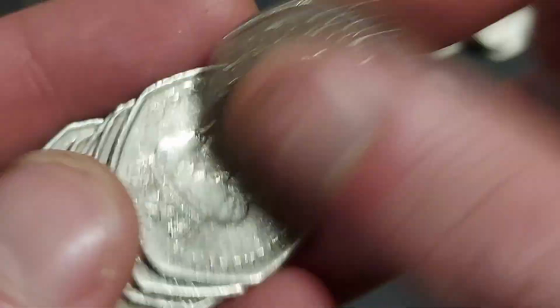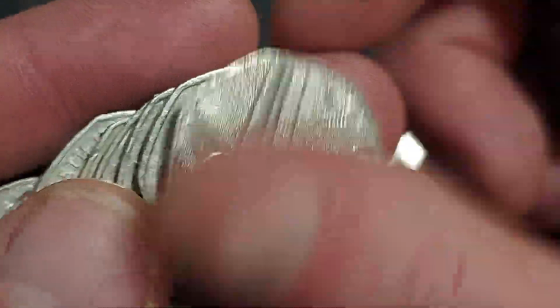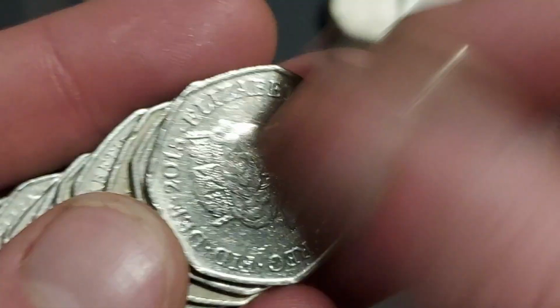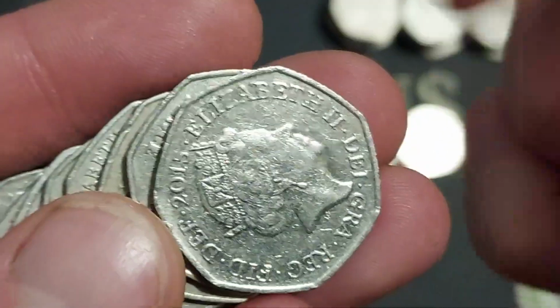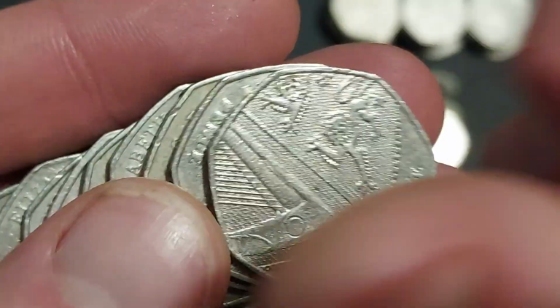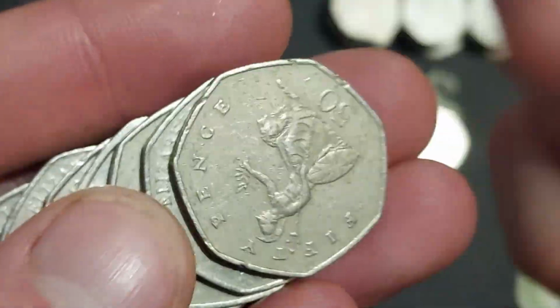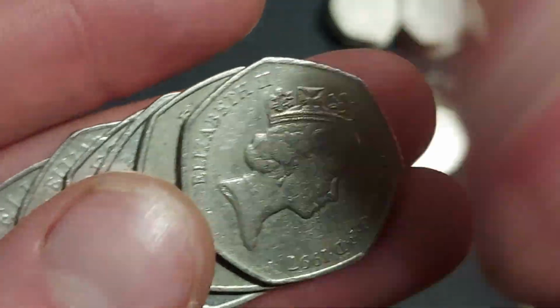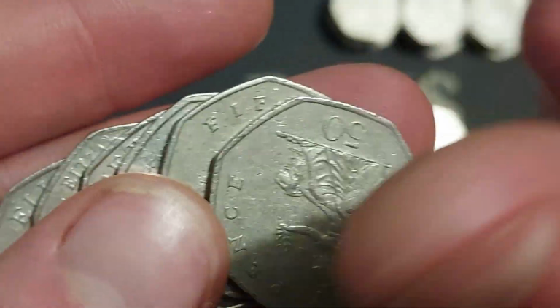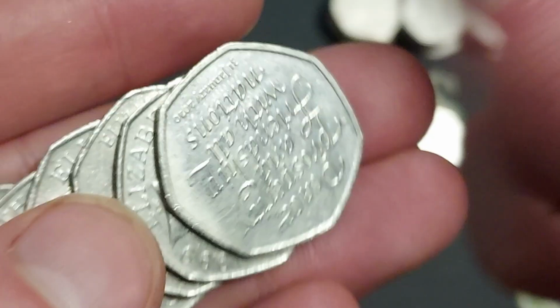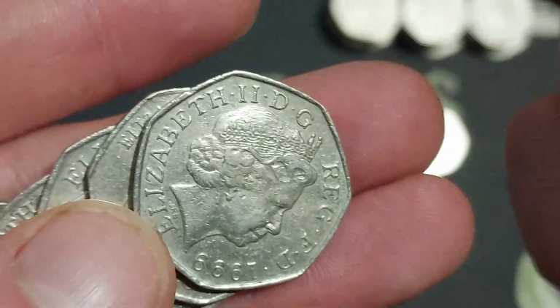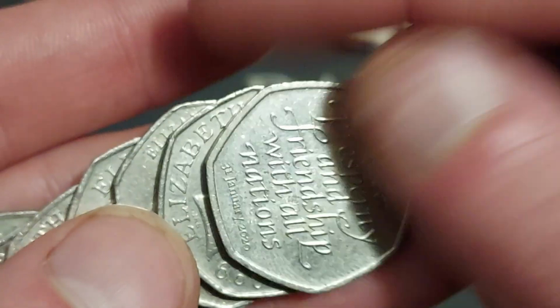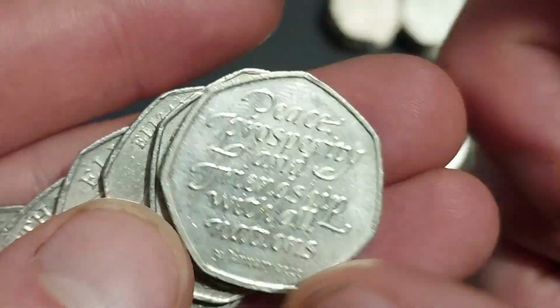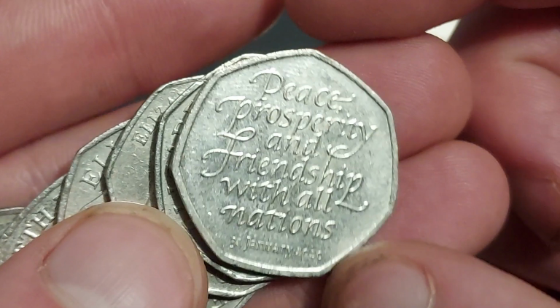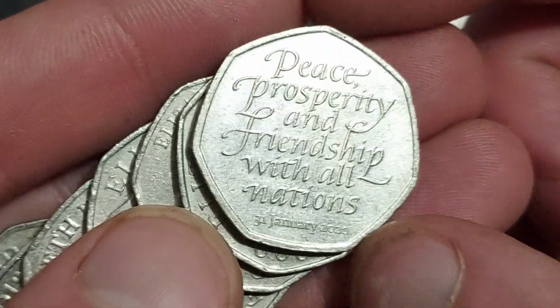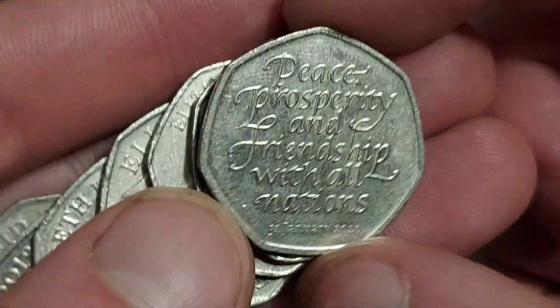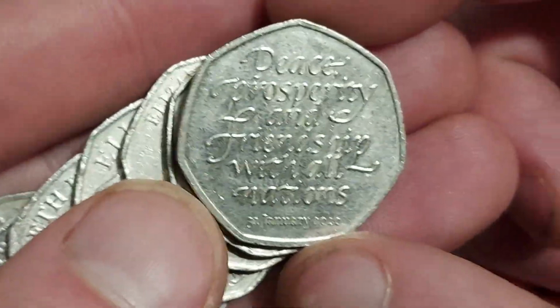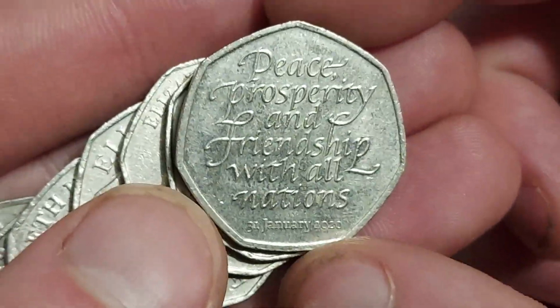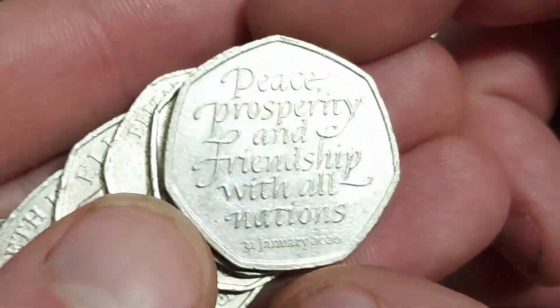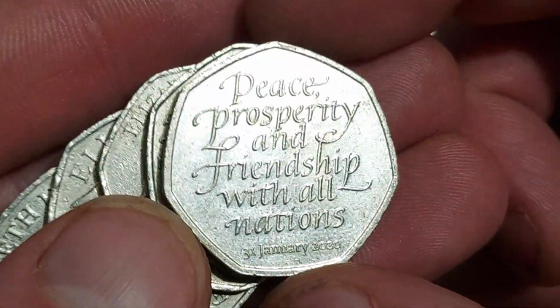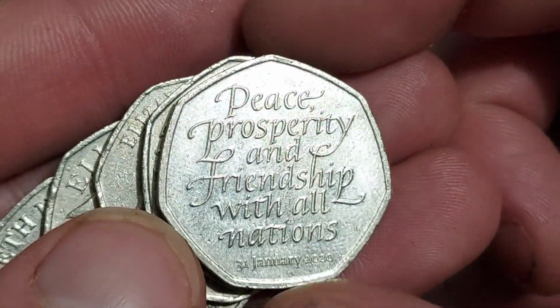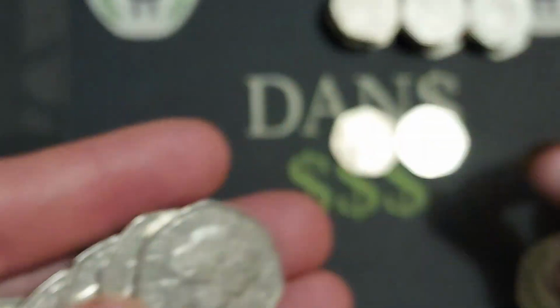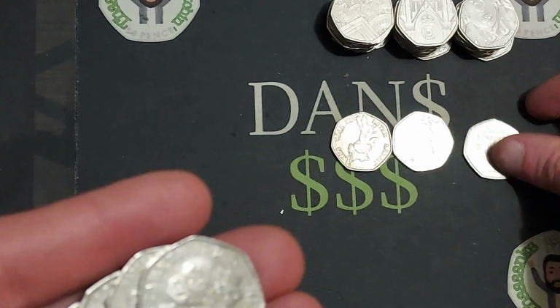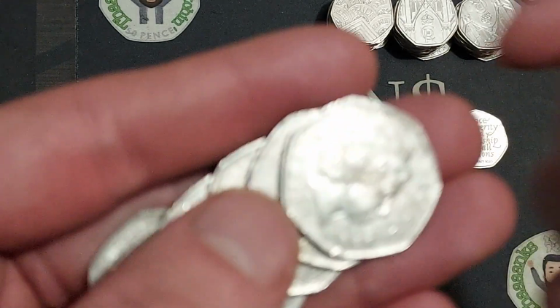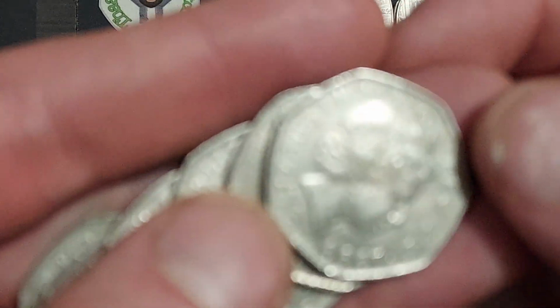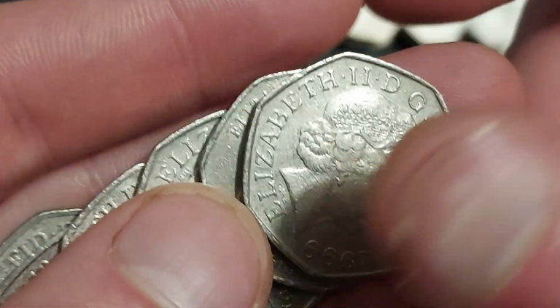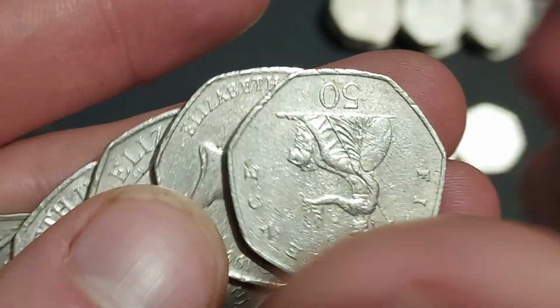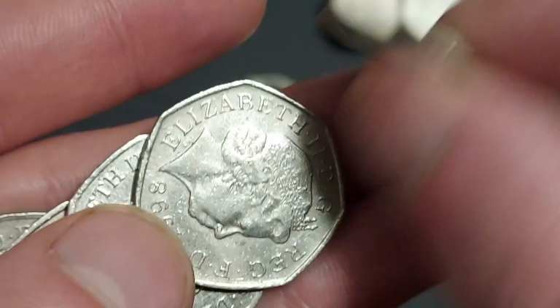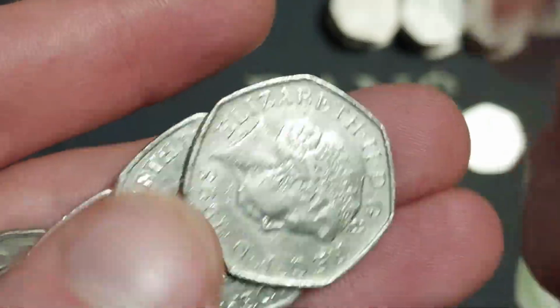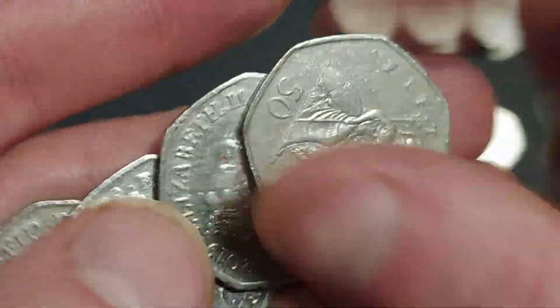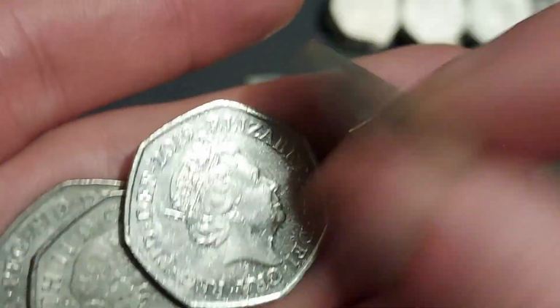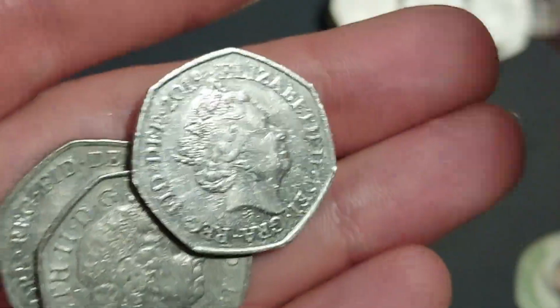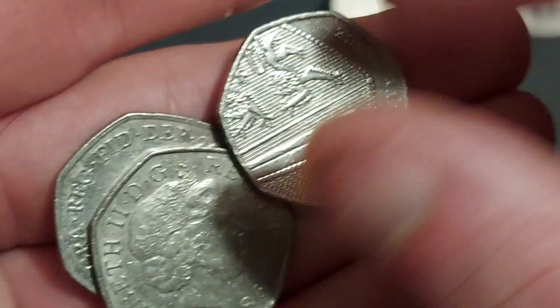This week there will definitely be at least one £250 of 50p coin hunt — just trying to figure out when that will be, but we will definitely get one done. Peace, prosperity and friendship with all nations is up next, making it coin number three.